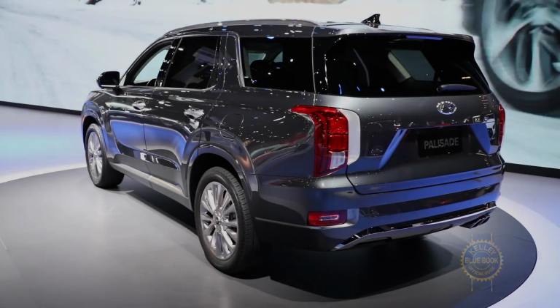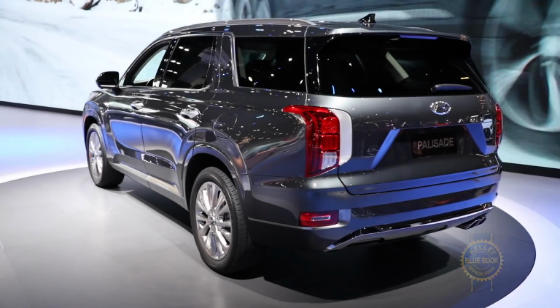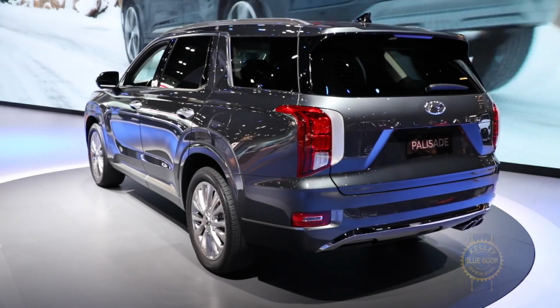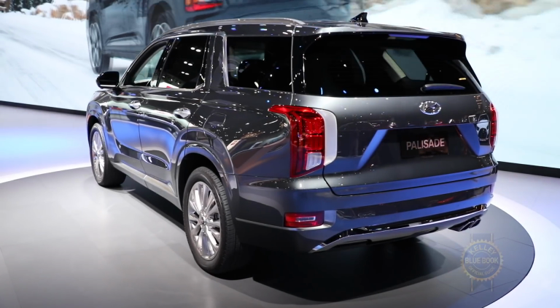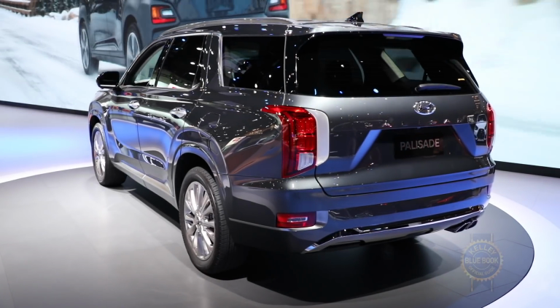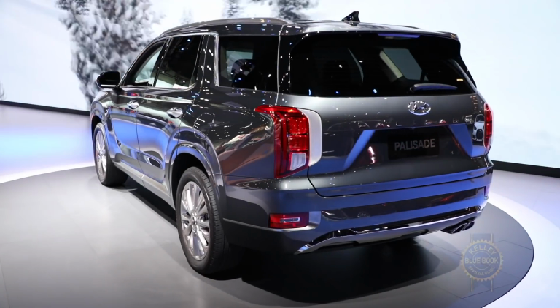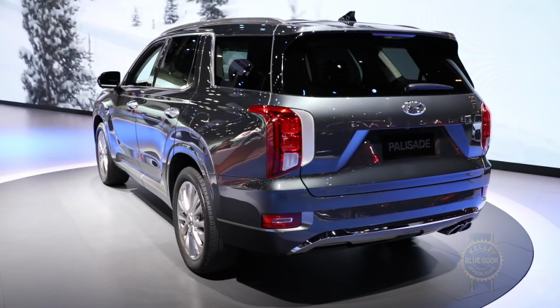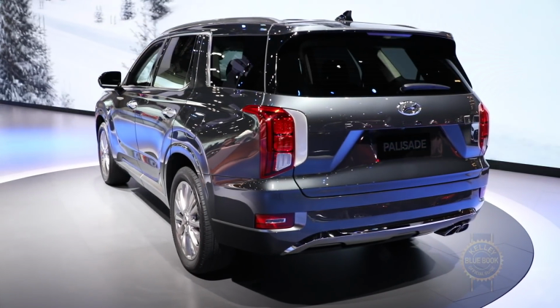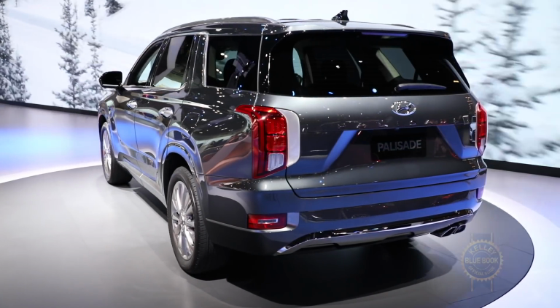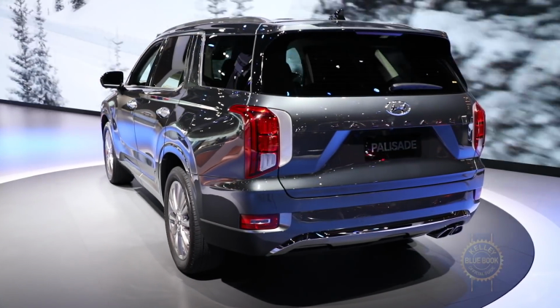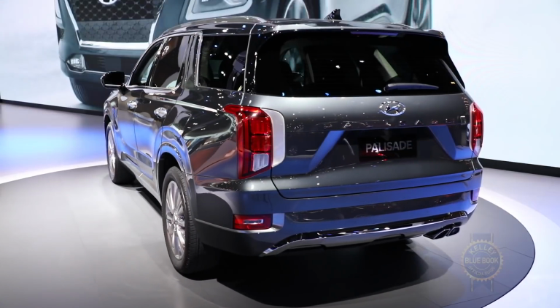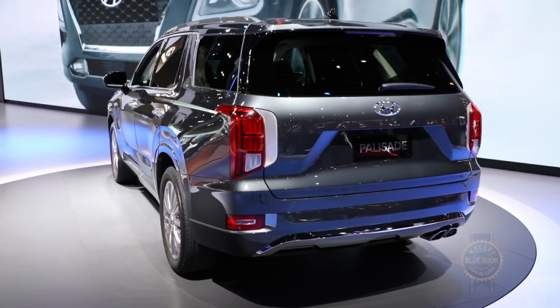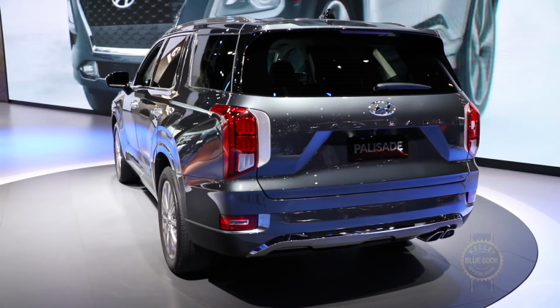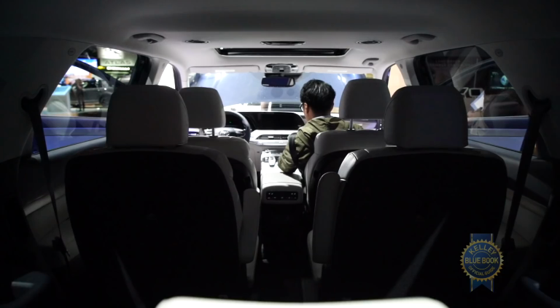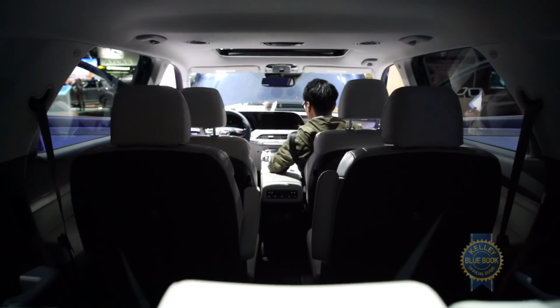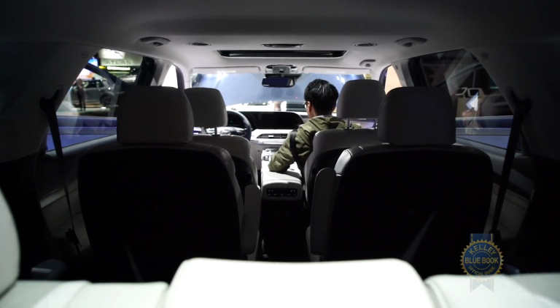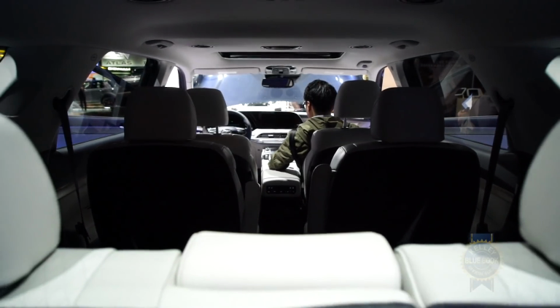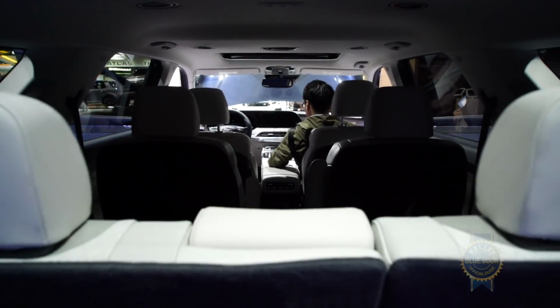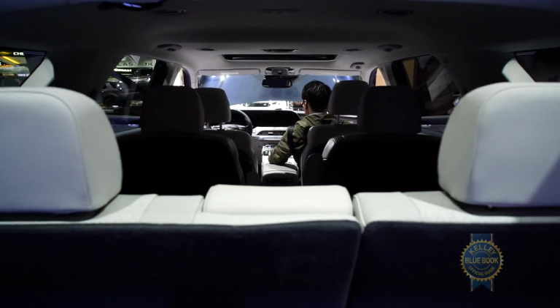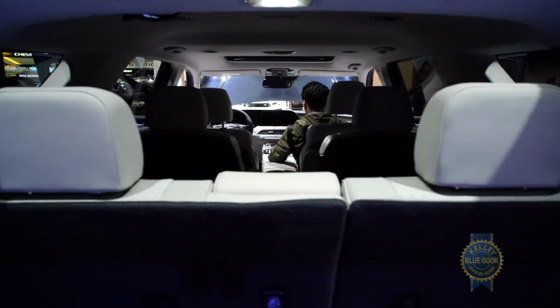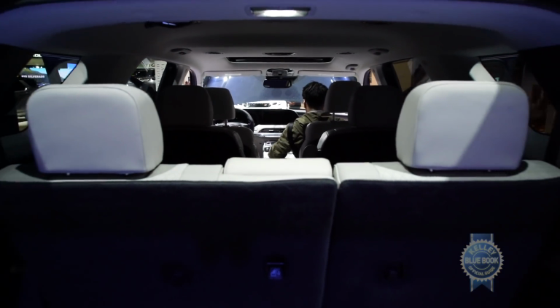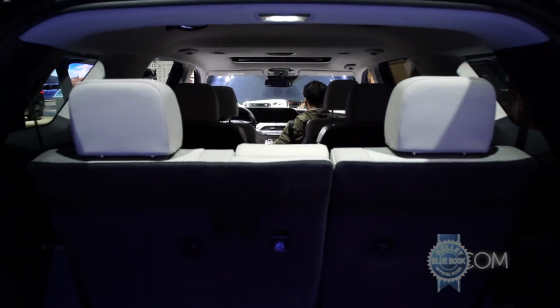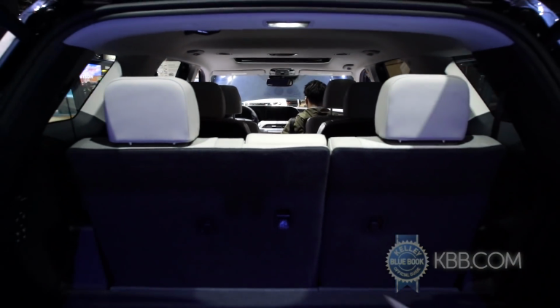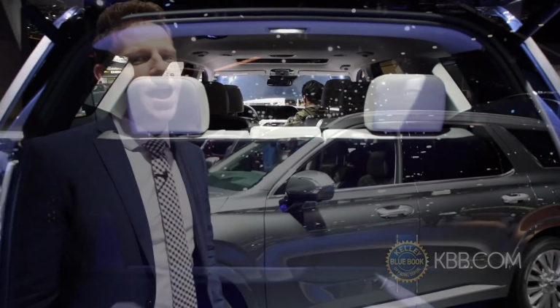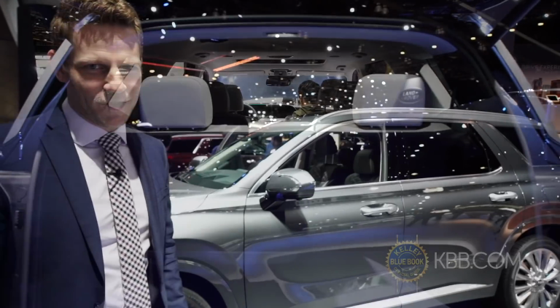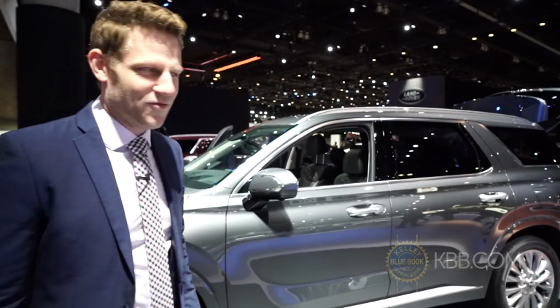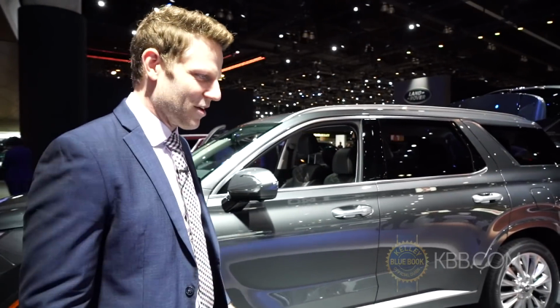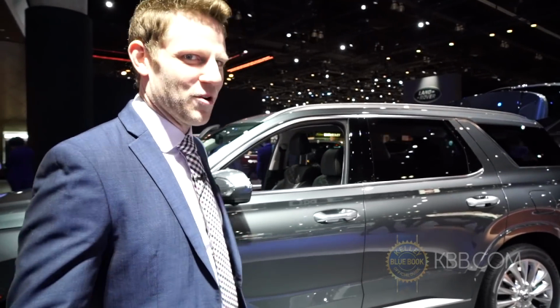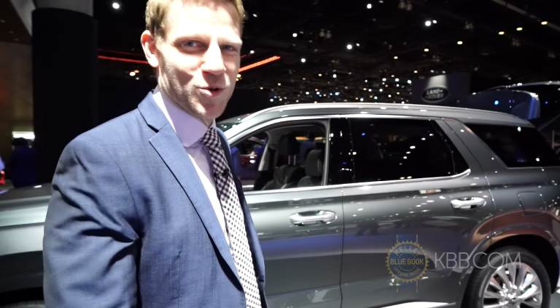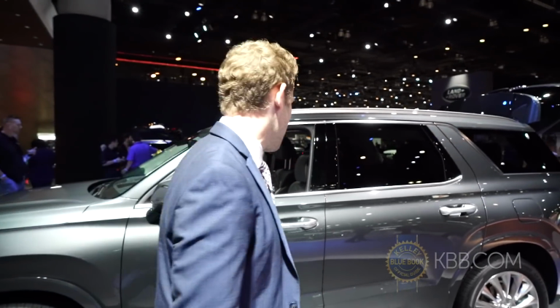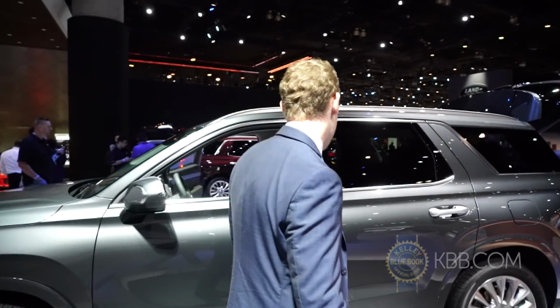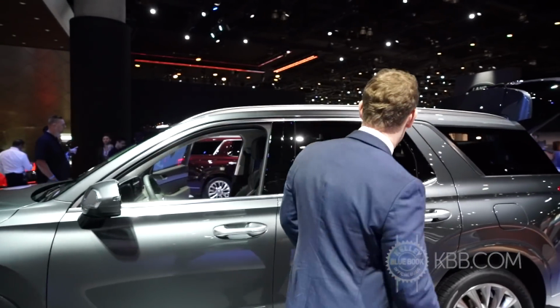Dimensionally, the Palisade is three inches longer and 3.6 inches wider than the Santa Fe XL it replaces, meaning more space inside for up to eight passengers. But I'll be the judge of whether or not there's actually more space for eight passengers.